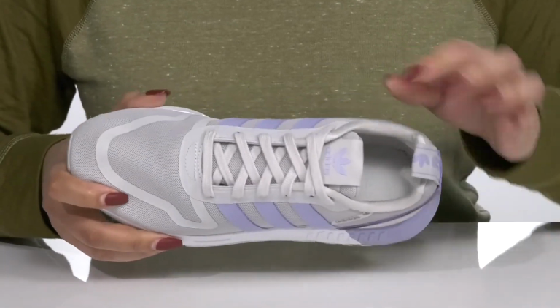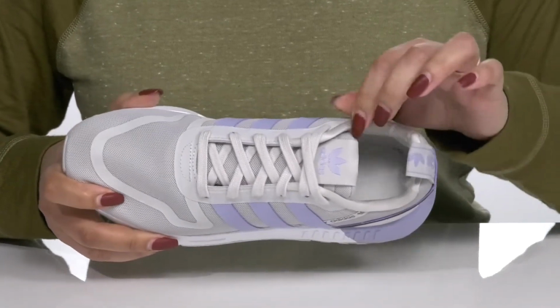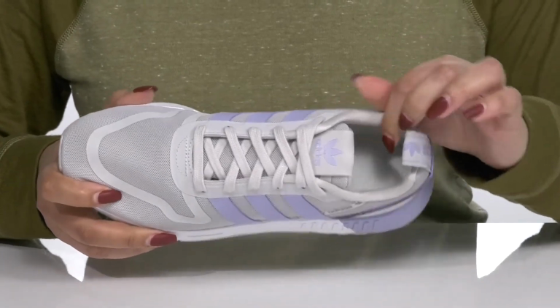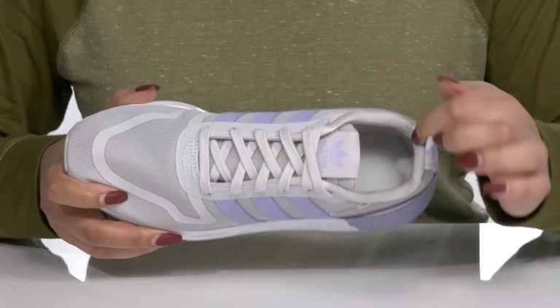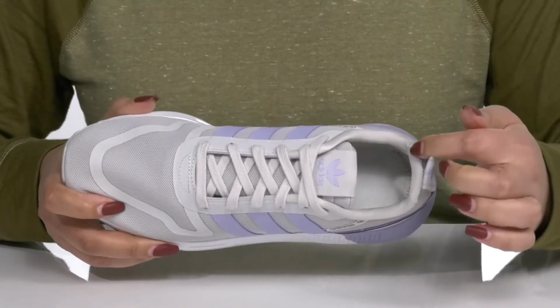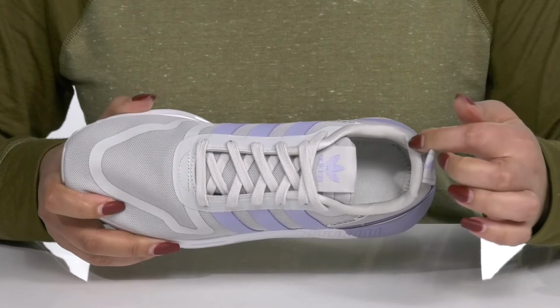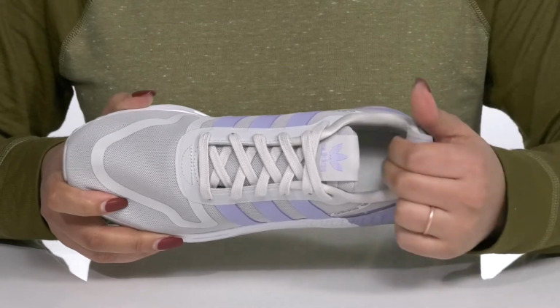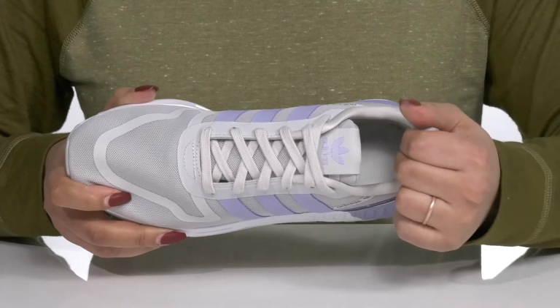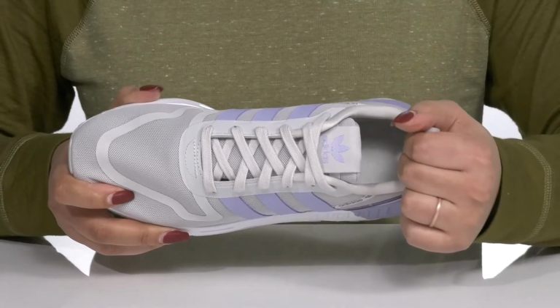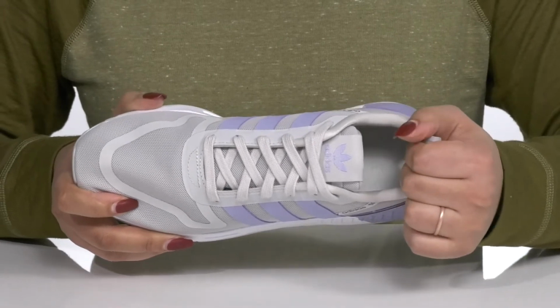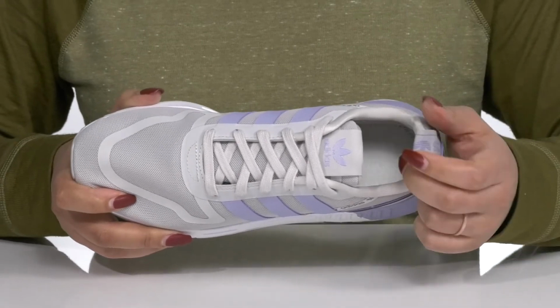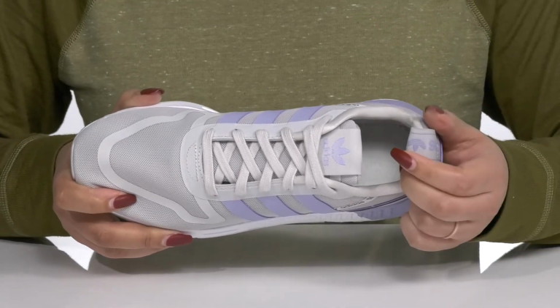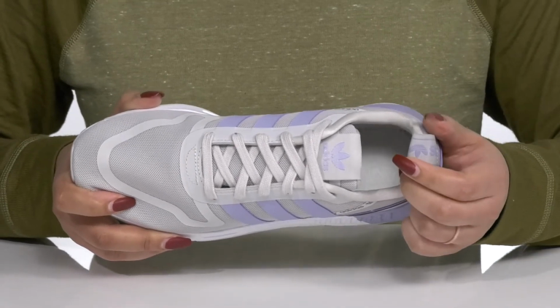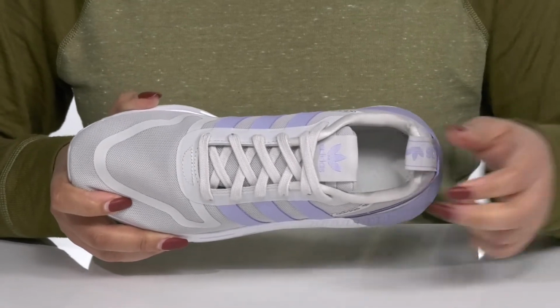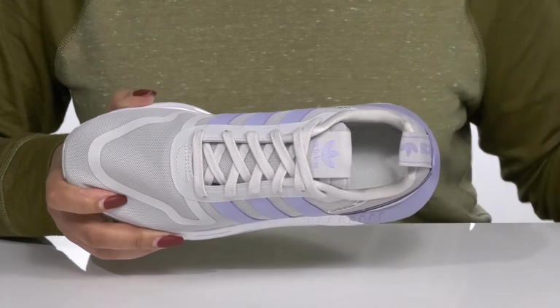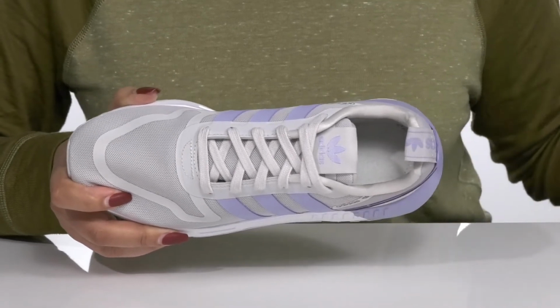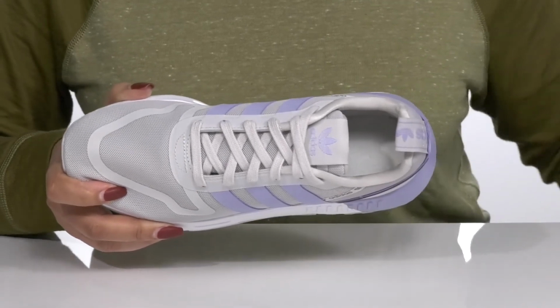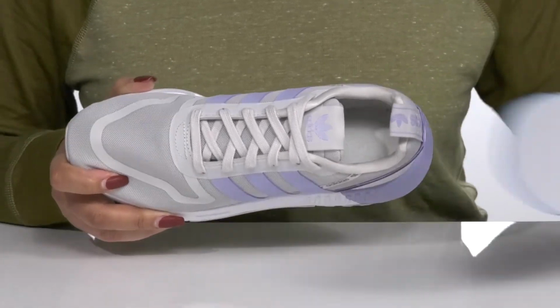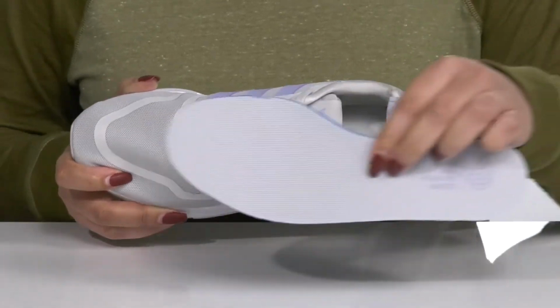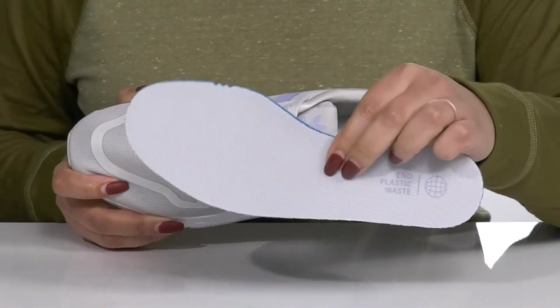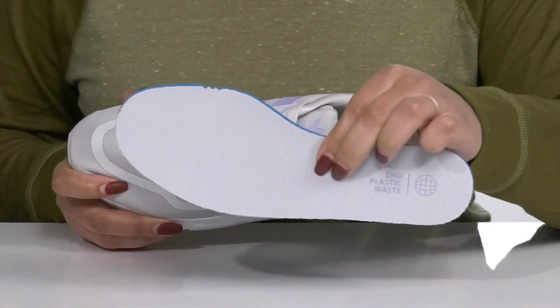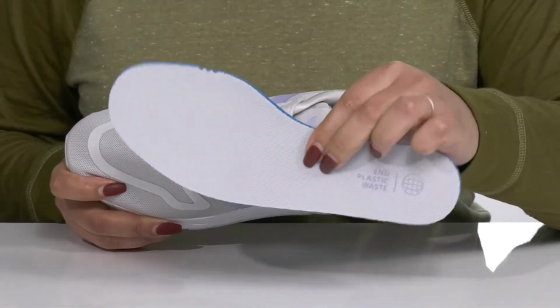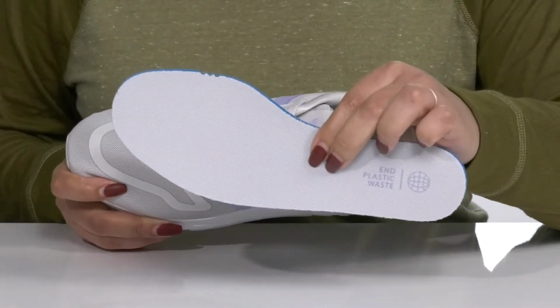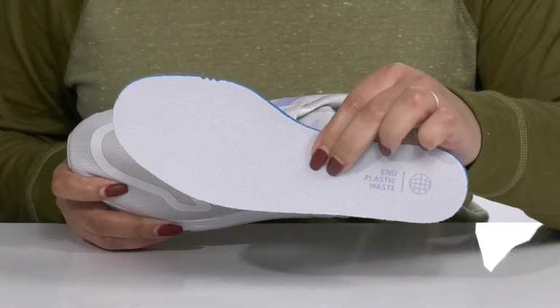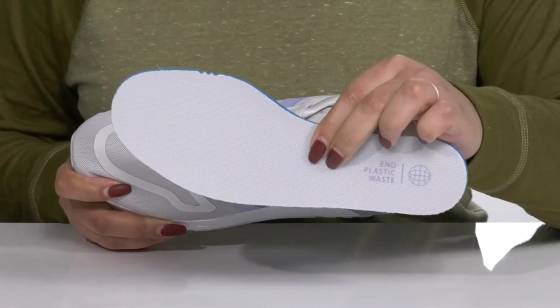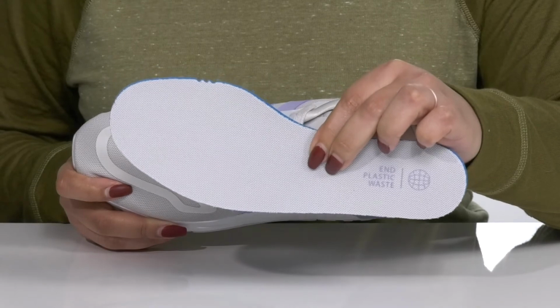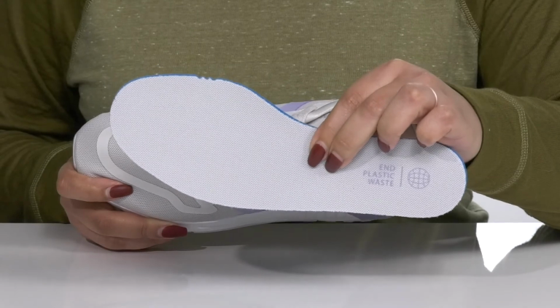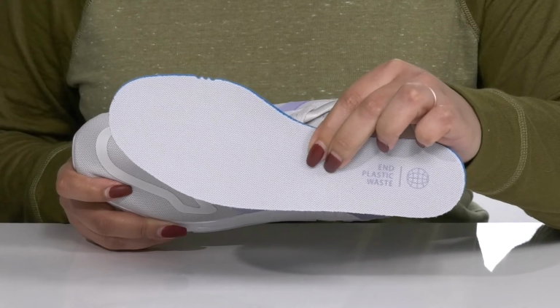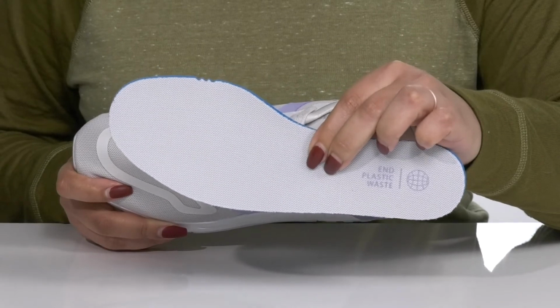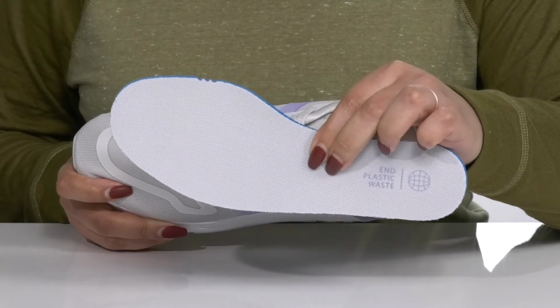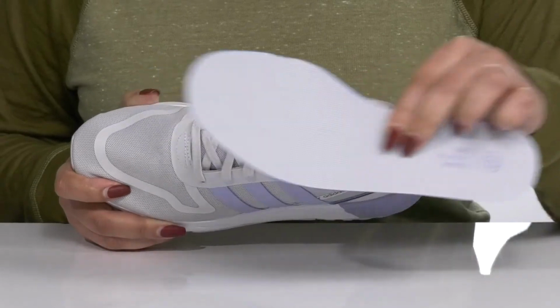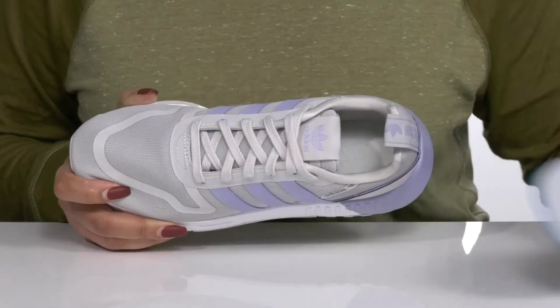Inside there is a textile lining with a cushion collar giving your ankle support, and a removable footbed that is lightly padded giving you maximum comfort throughout the day.